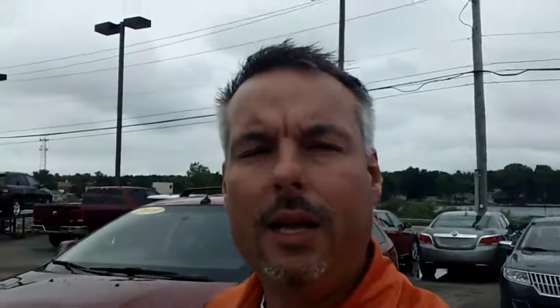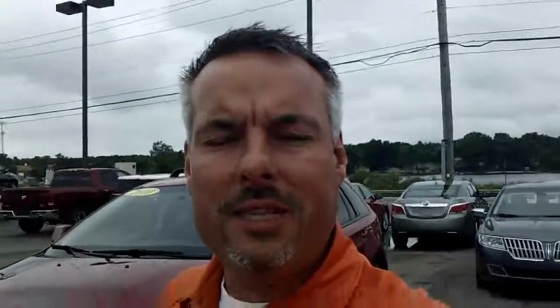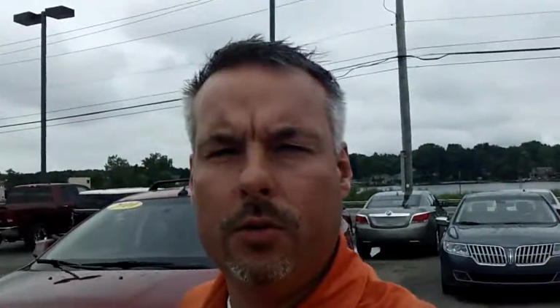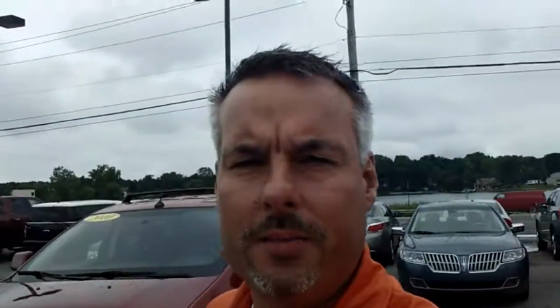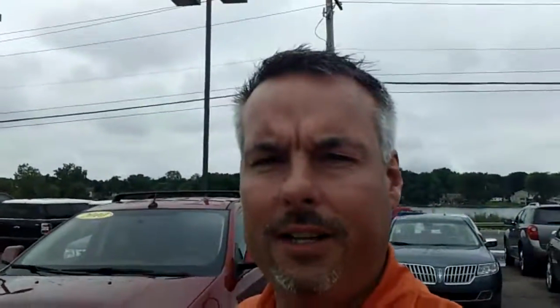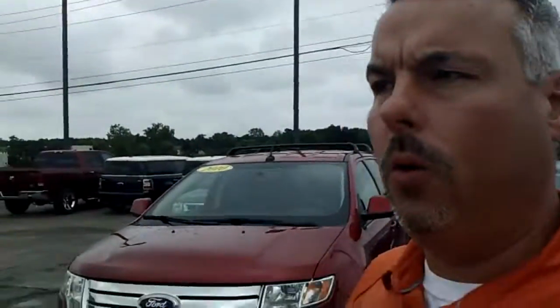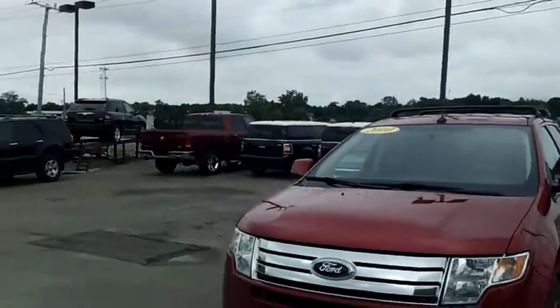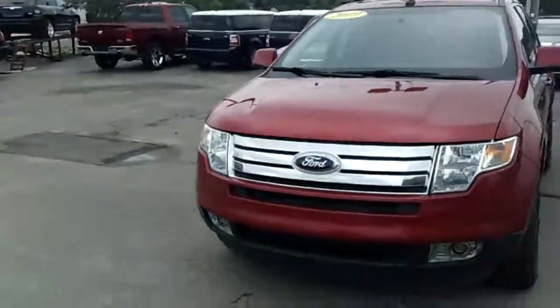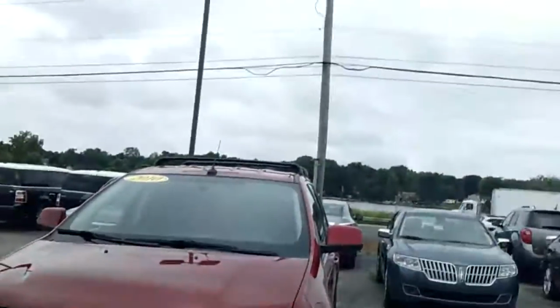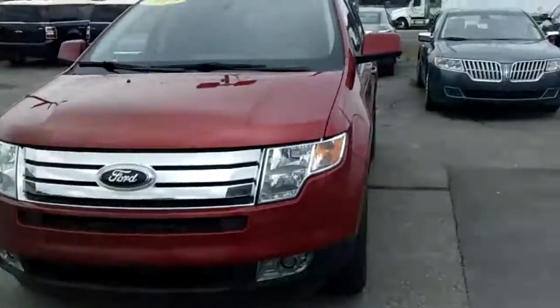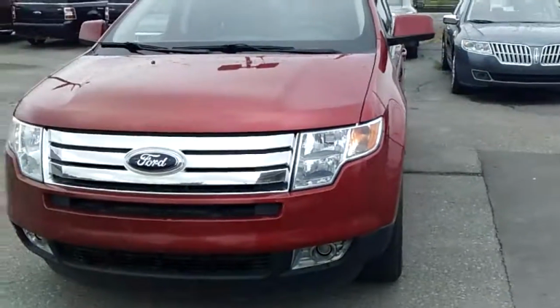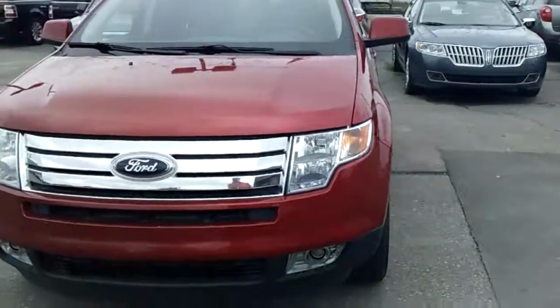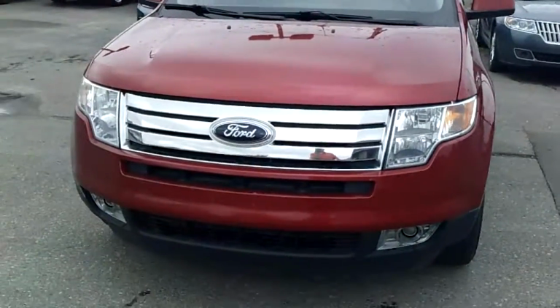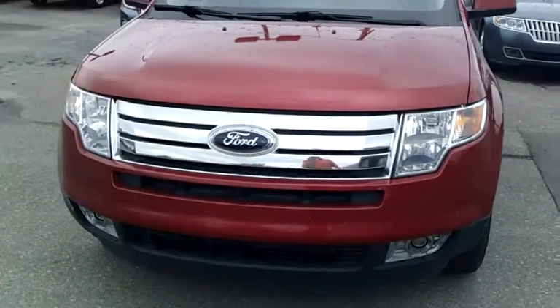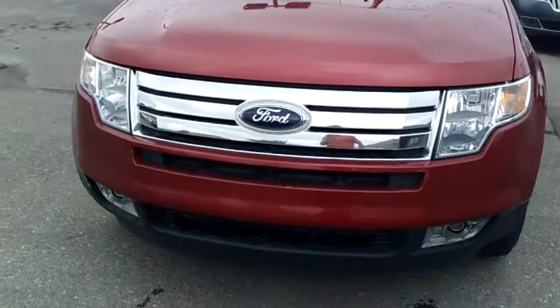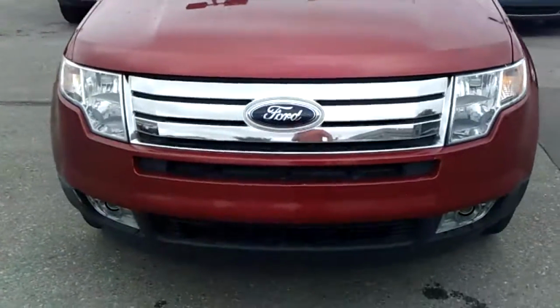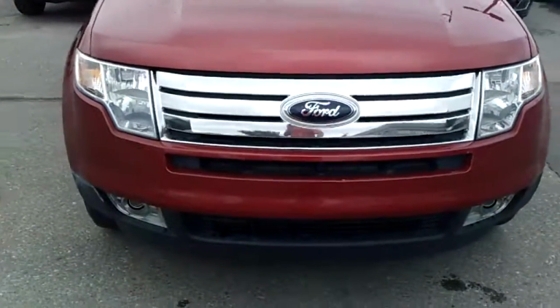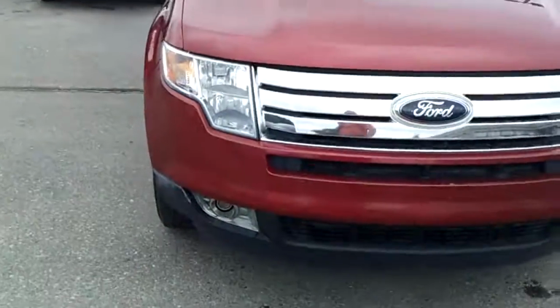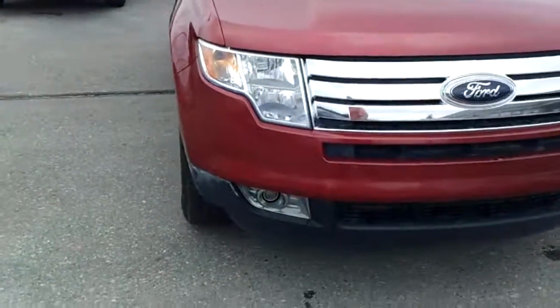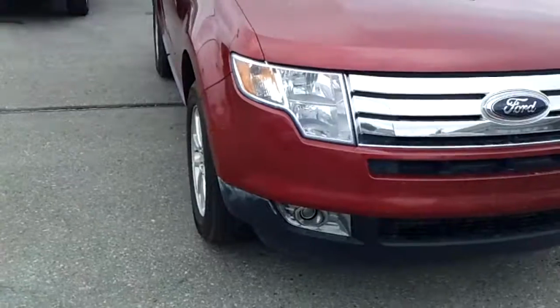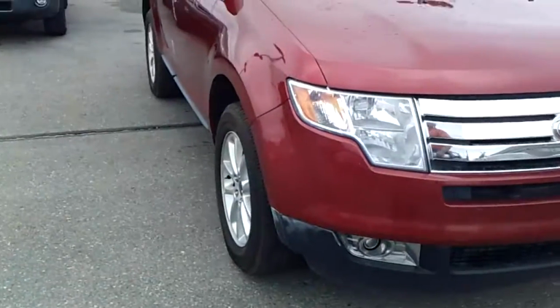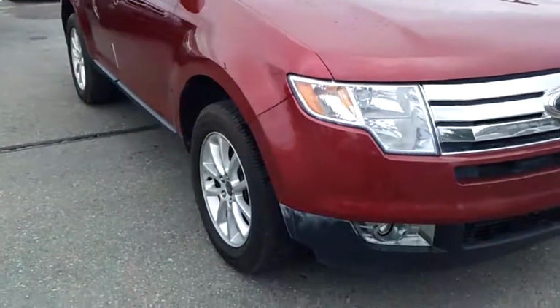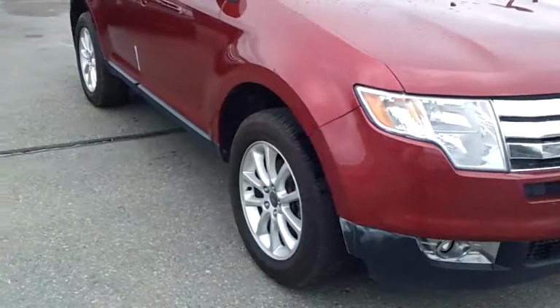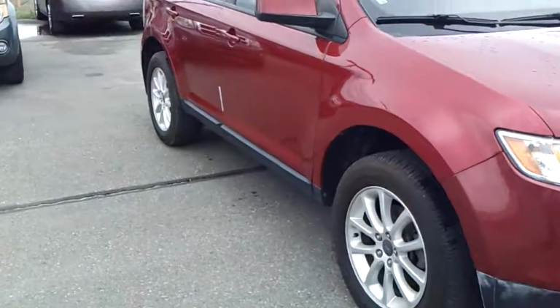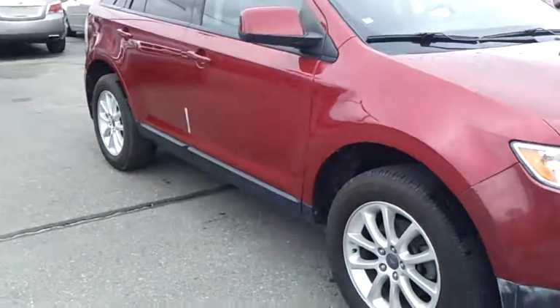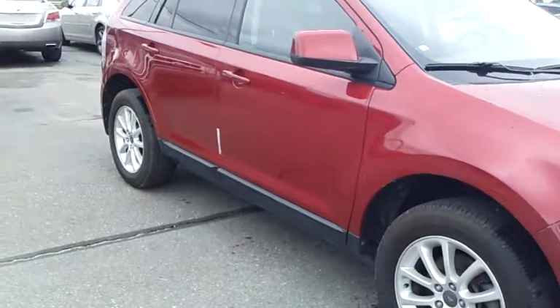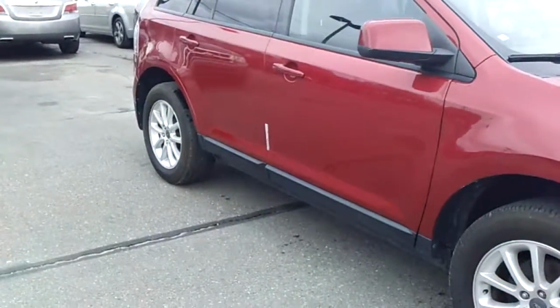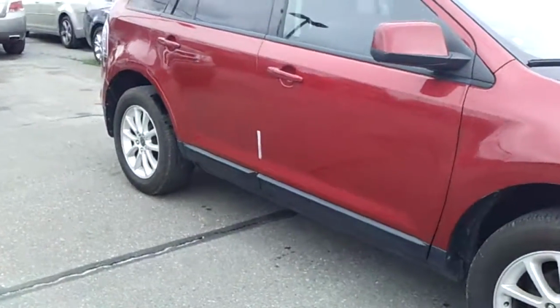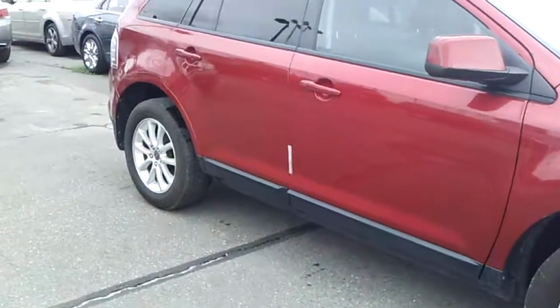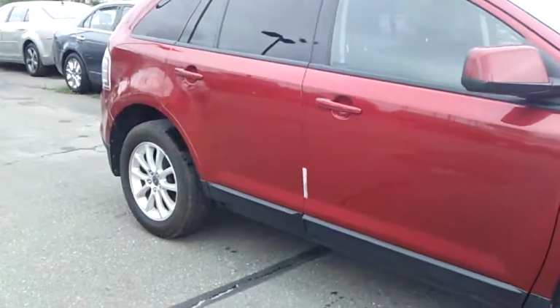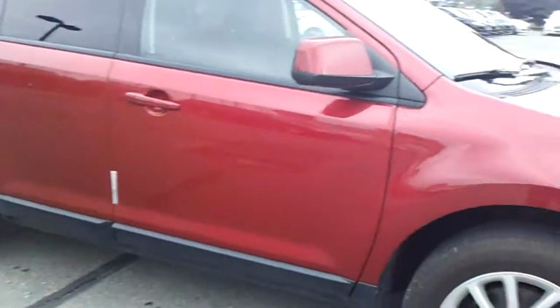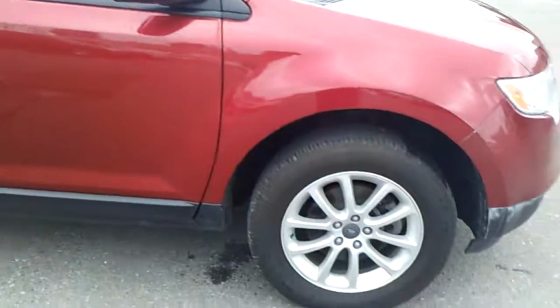Hello, my name is Ted Koontz from Skelnacht Ford, and I'm standing here with the 2010 Ford Edge. This is the one we're looking at online. I just wanted to shoot a video here so you can see how nice this car is before you come out and take it for a test drive.